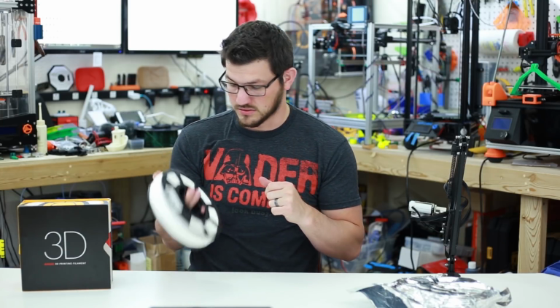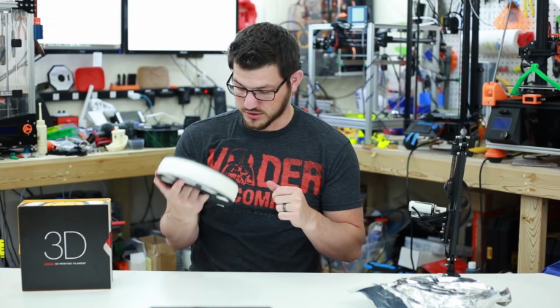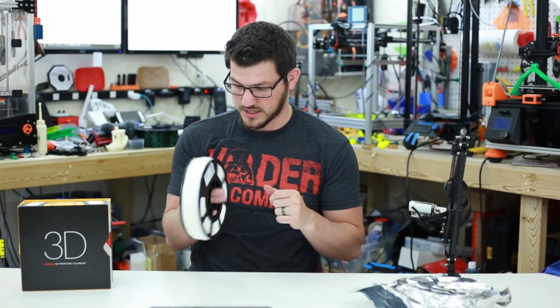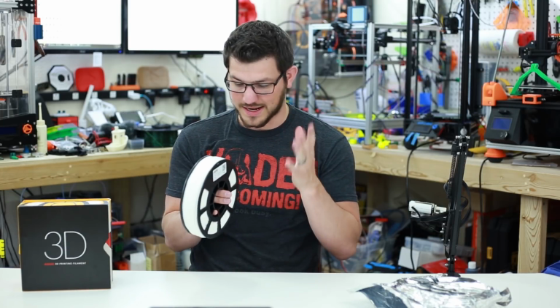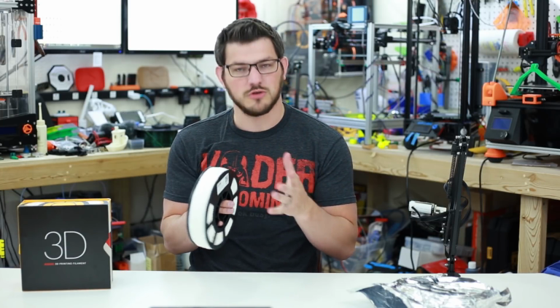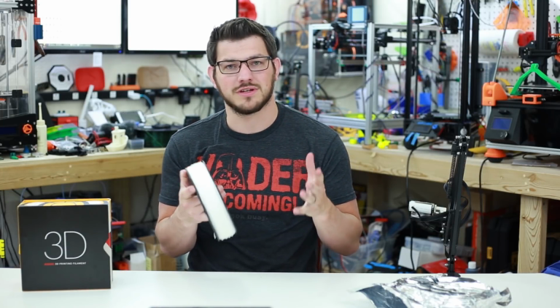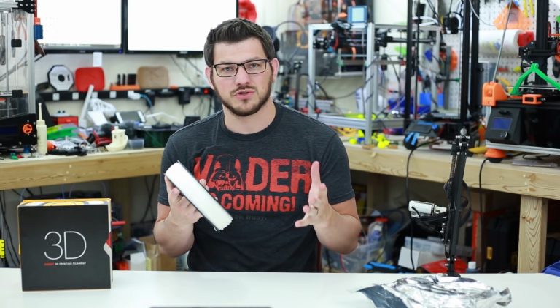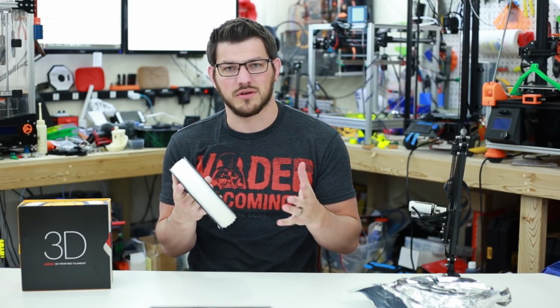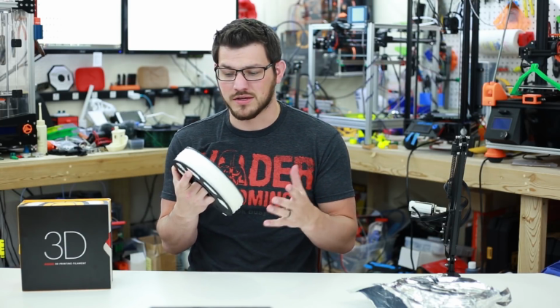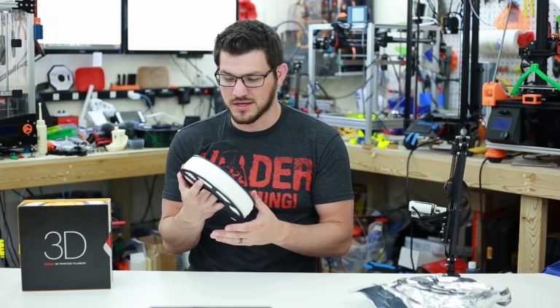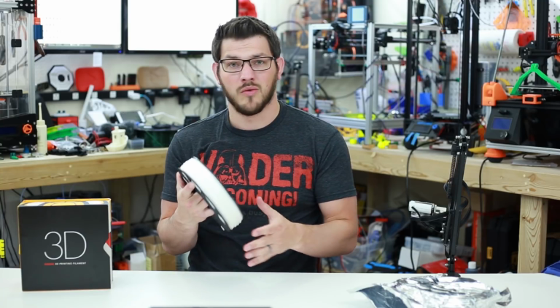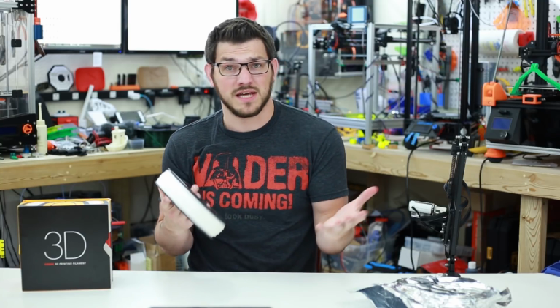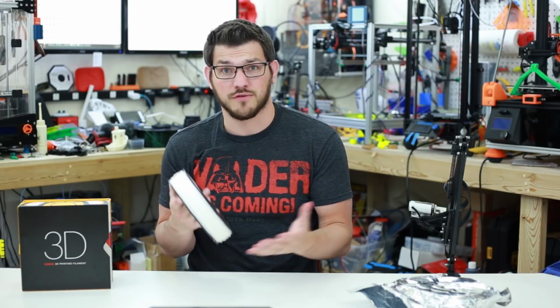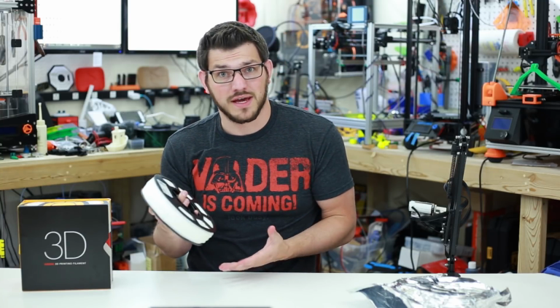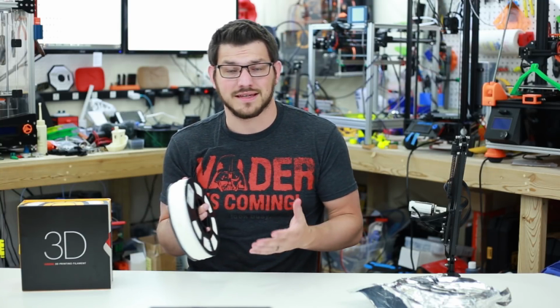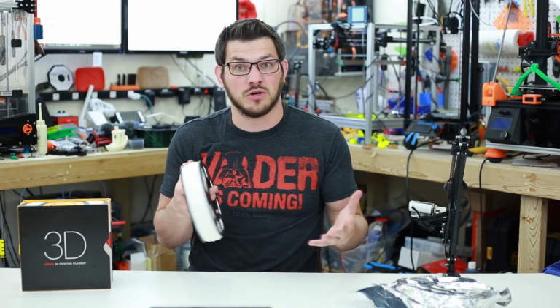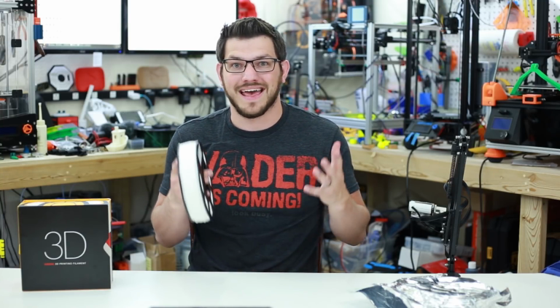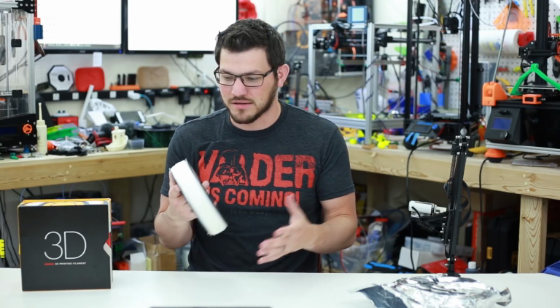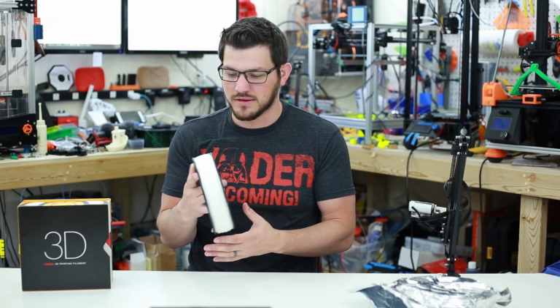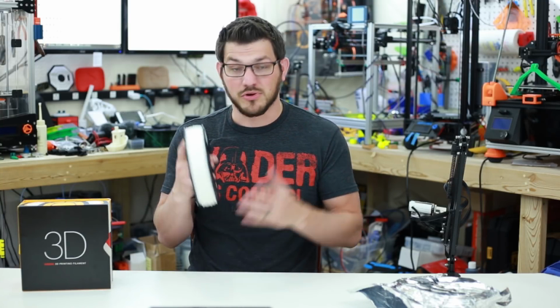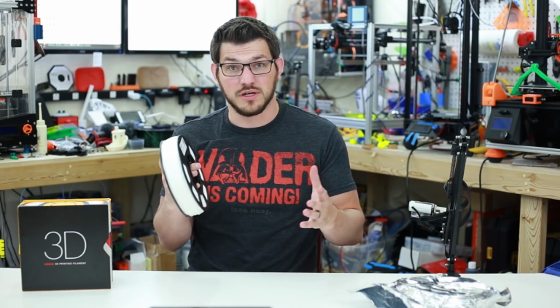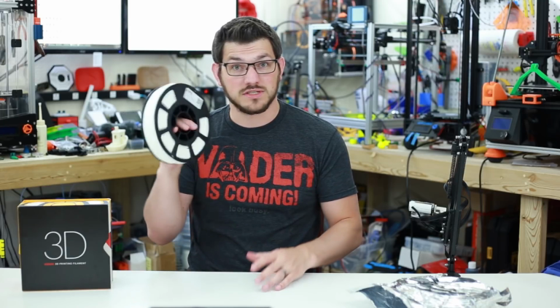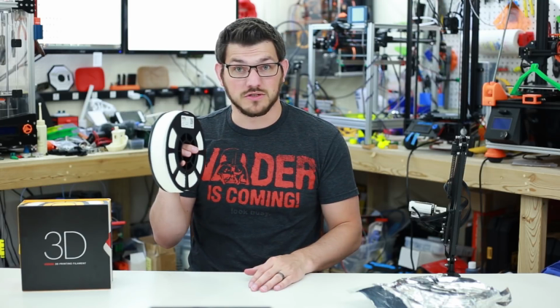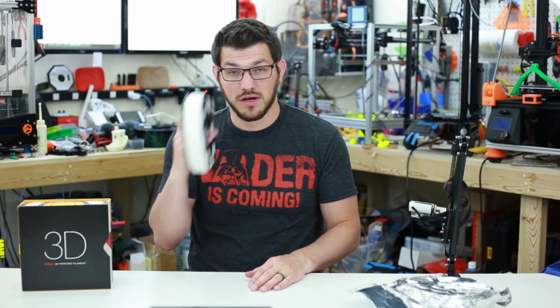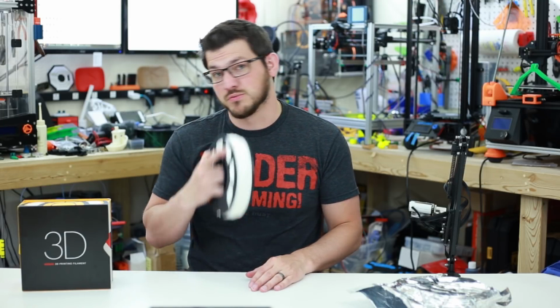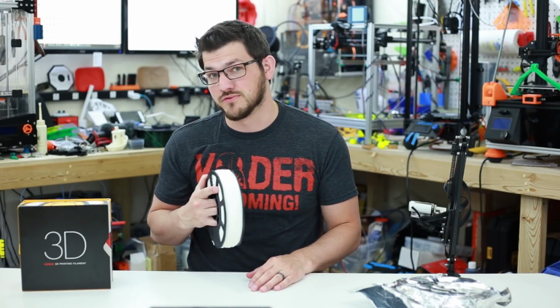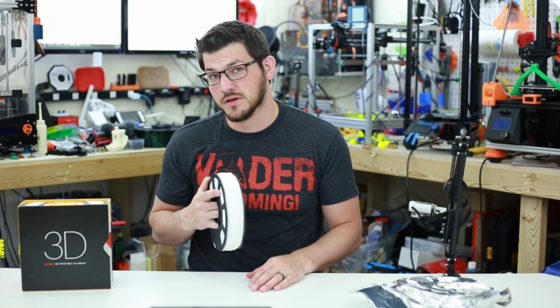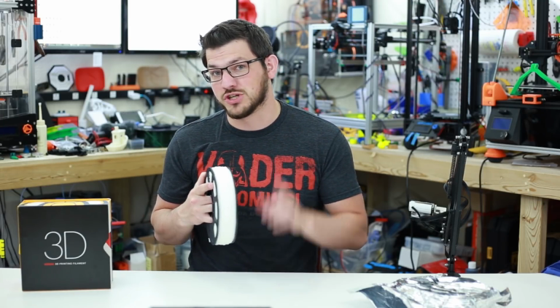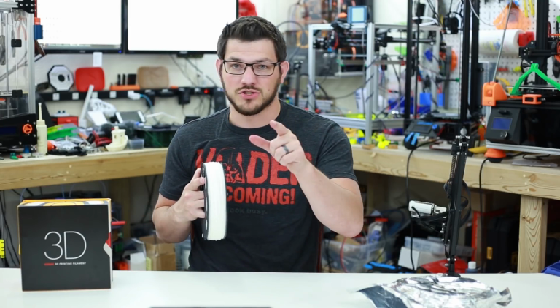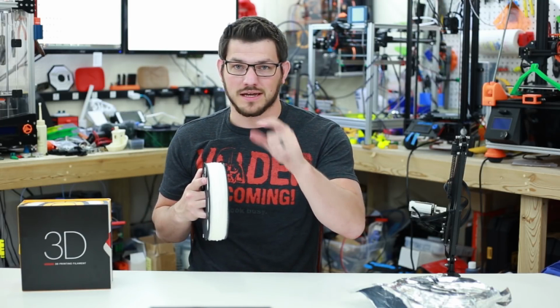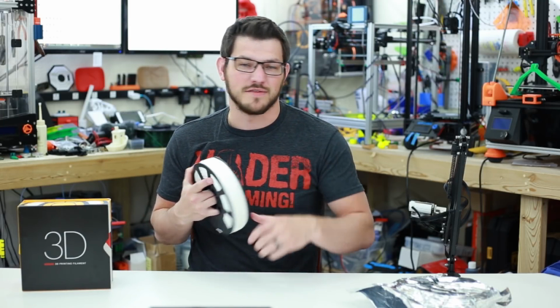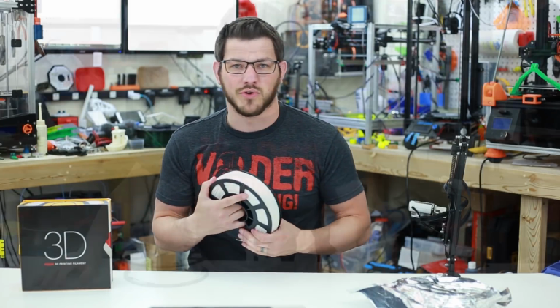So that should be interesting. I'm super interested in how this is going to print, what I can do with it, what its limitations are for overhangs and things like that — I don't know anything about it. But hopefully, once I print this roll, I'll have some more information for you. Check back in just a second and I'll have some prints for you.